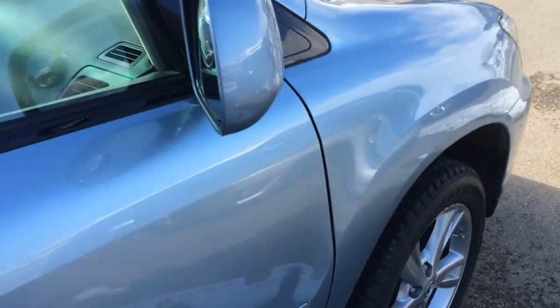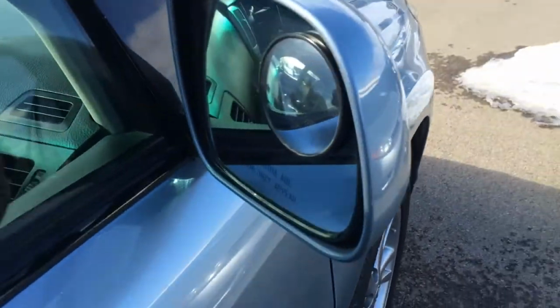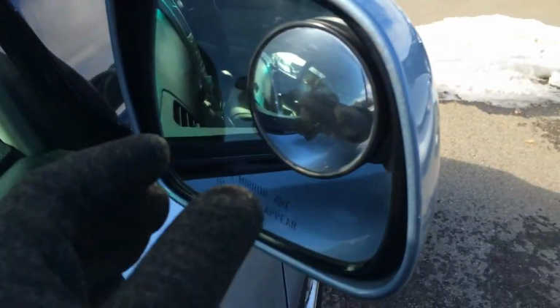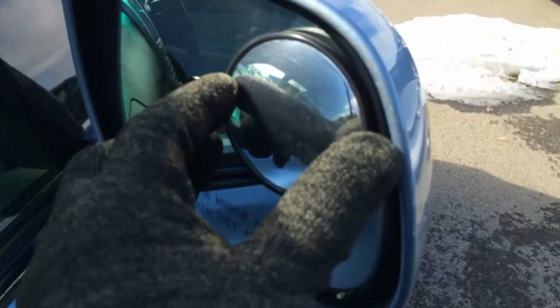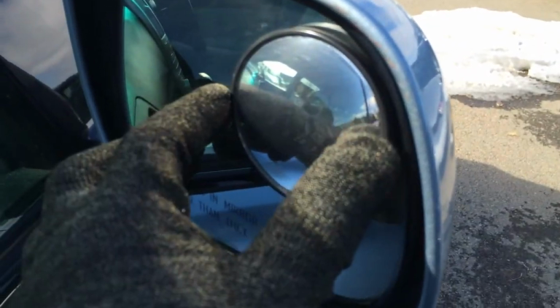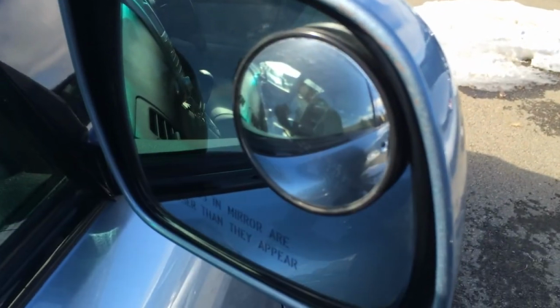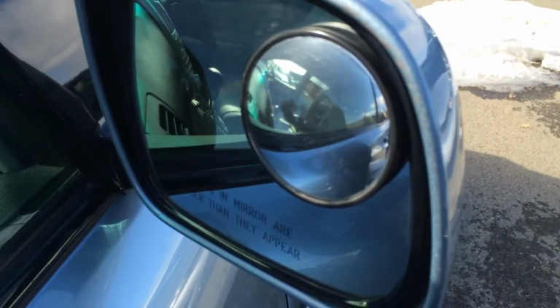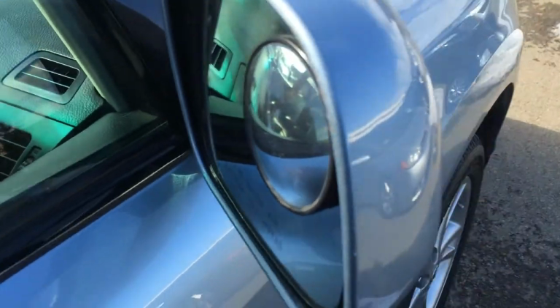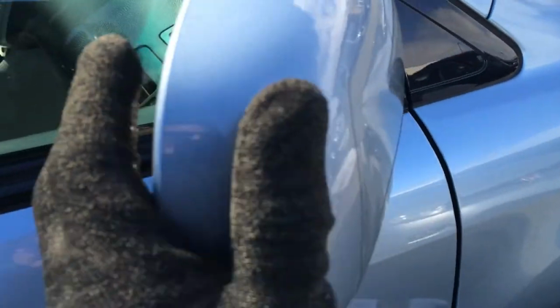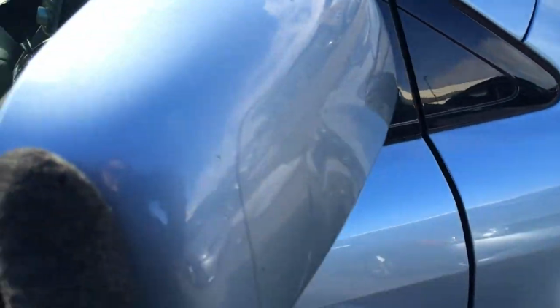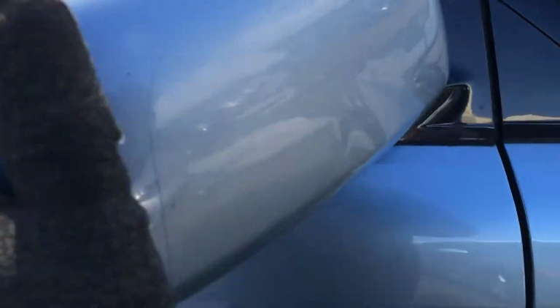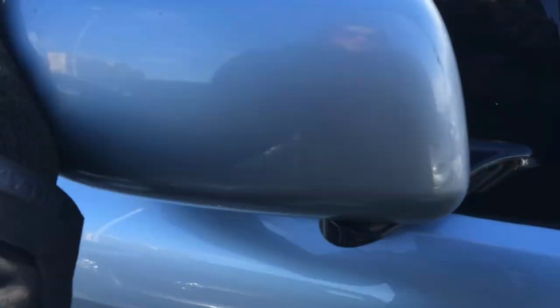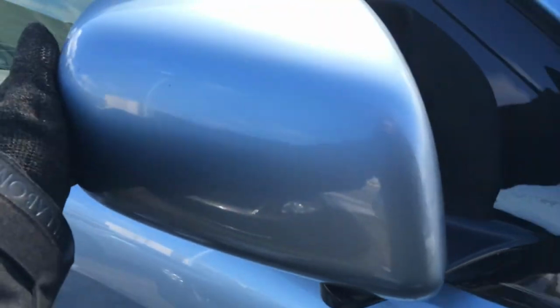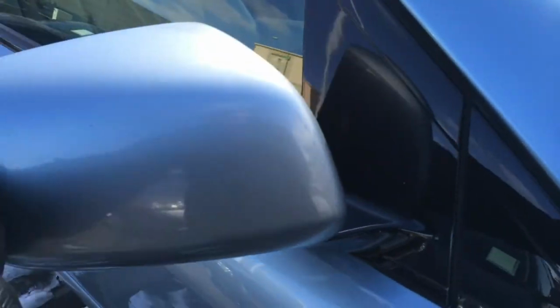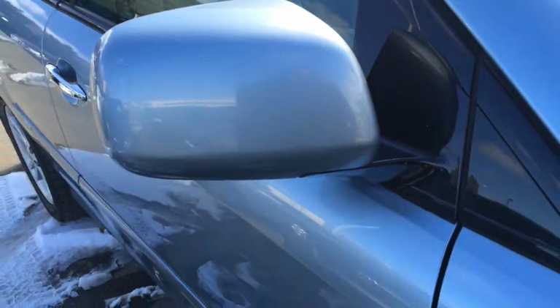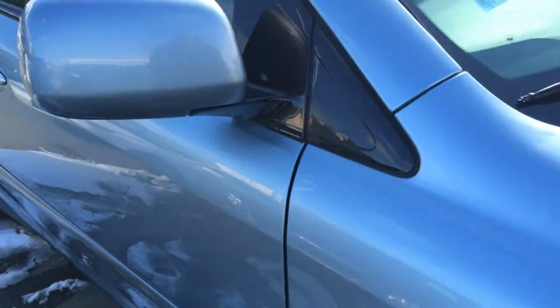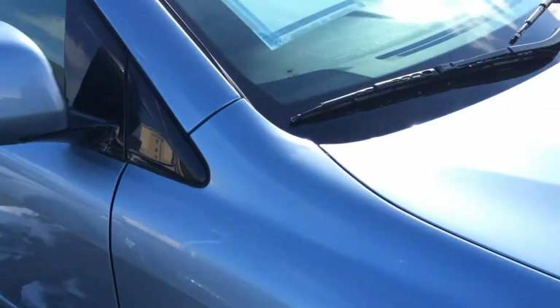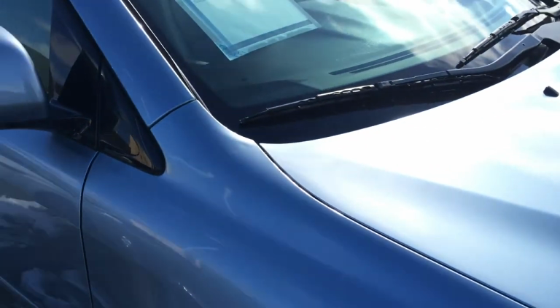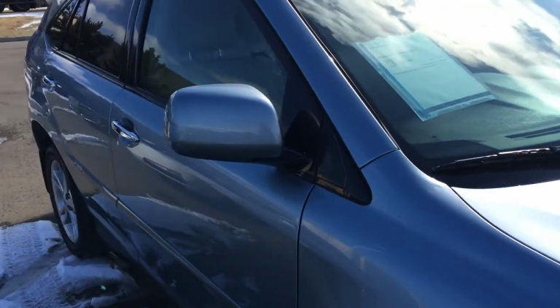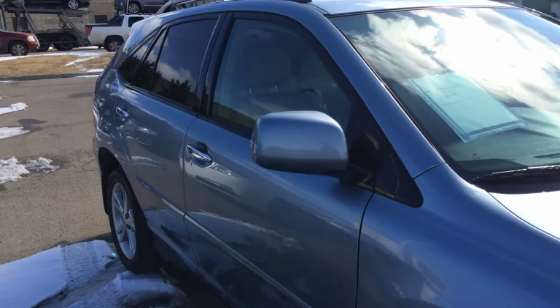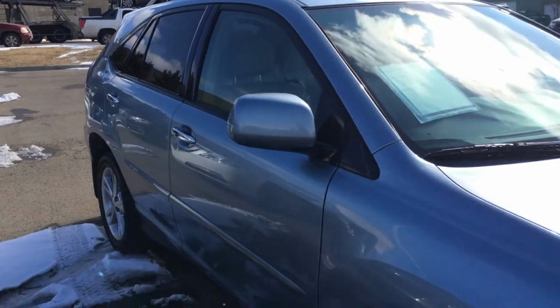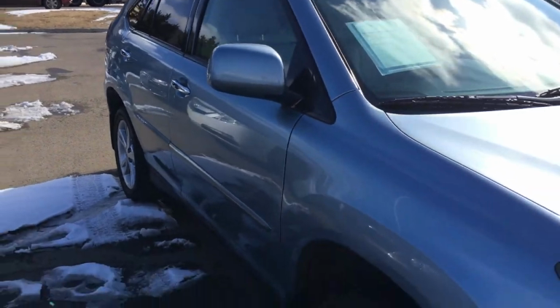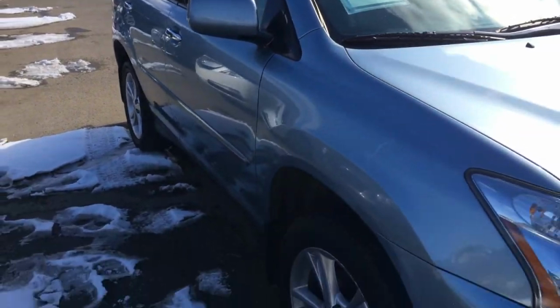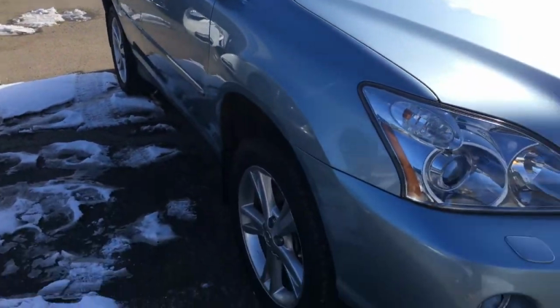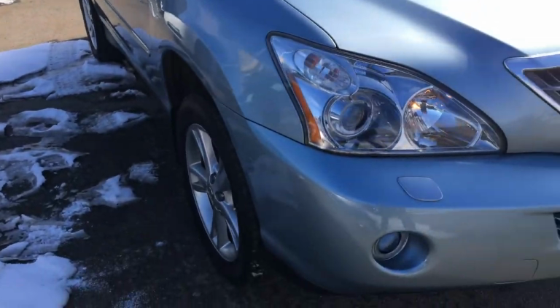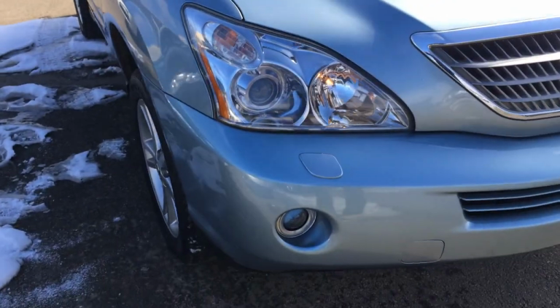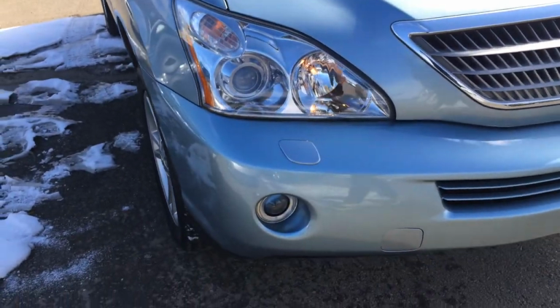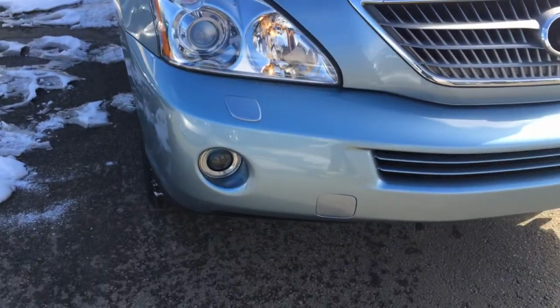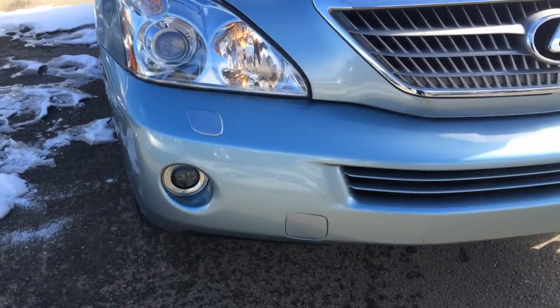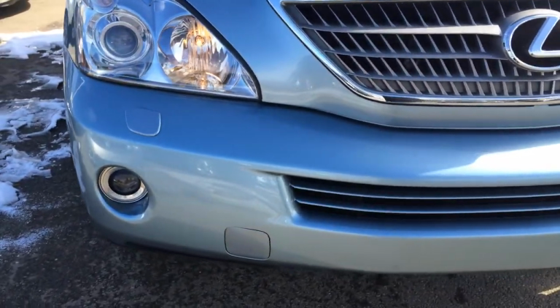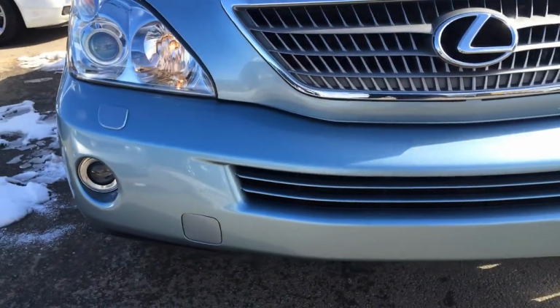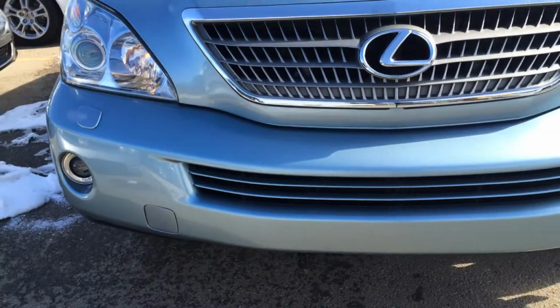So you have your magnifying glass on the side of your rear mirrors. Get your windshield wiper on the front windshields. Around to the front you have your daytime running lights, headlamp washers, fog lights, and engine block heater.